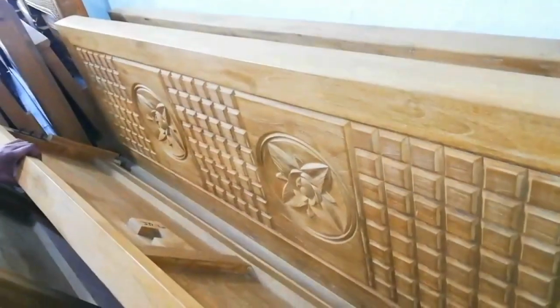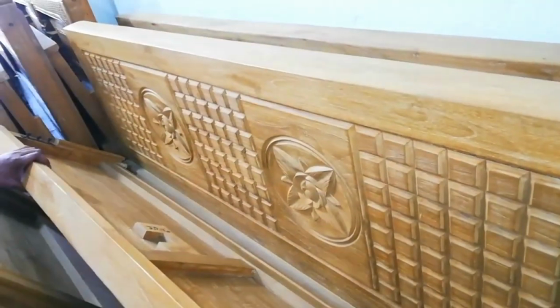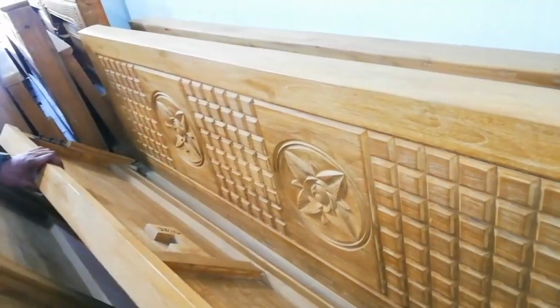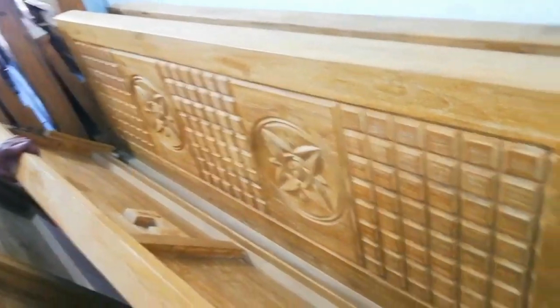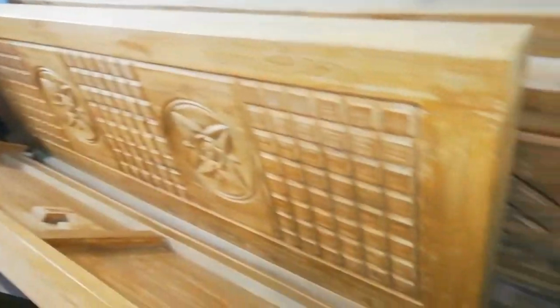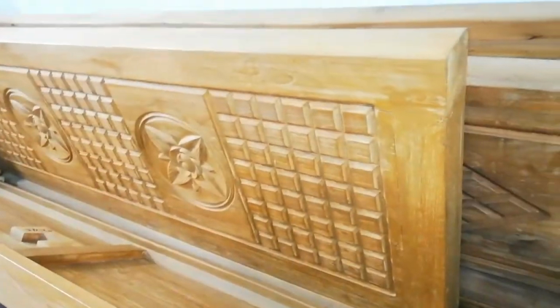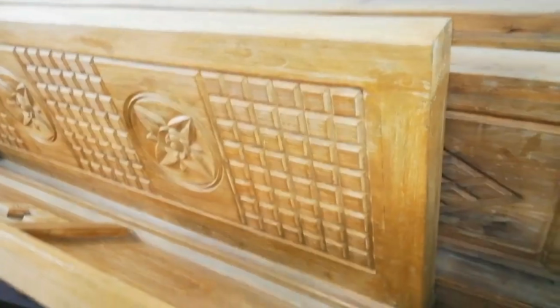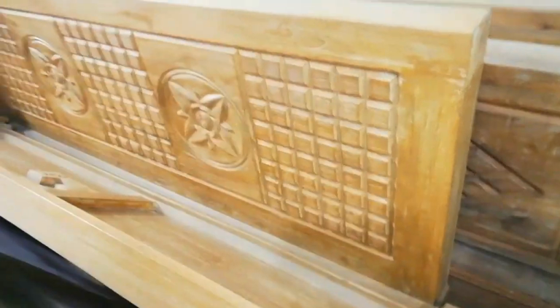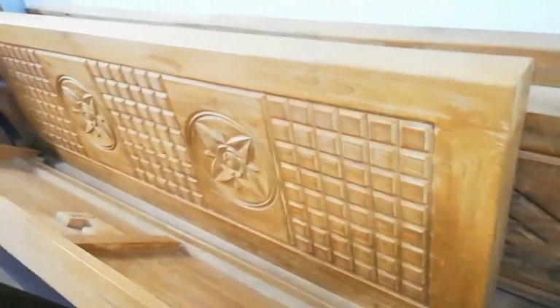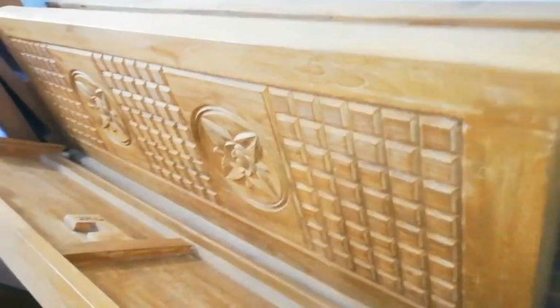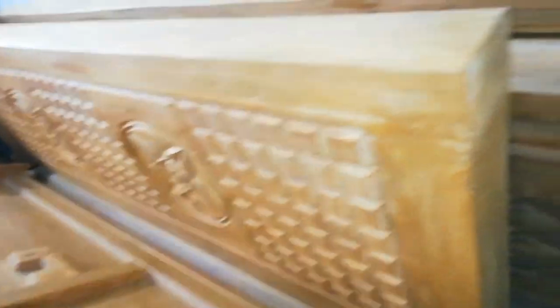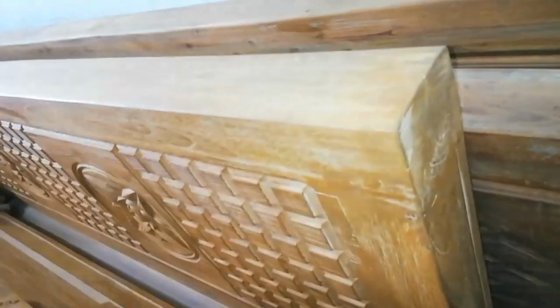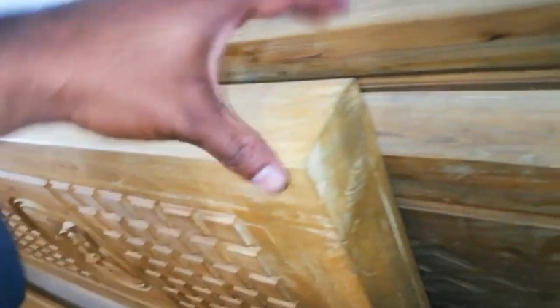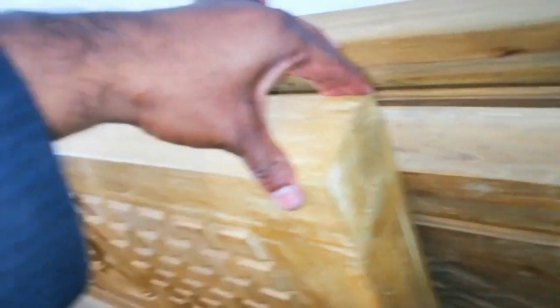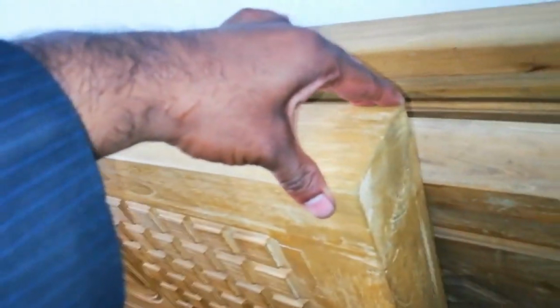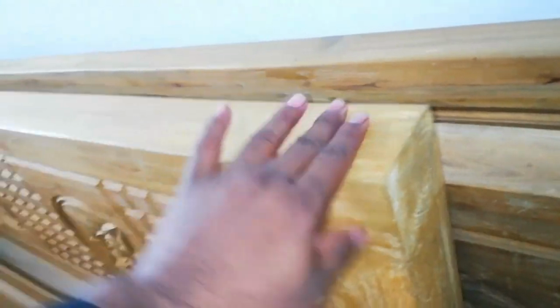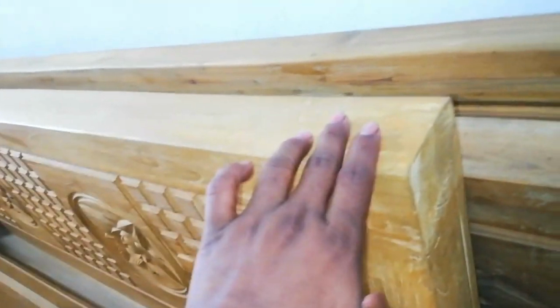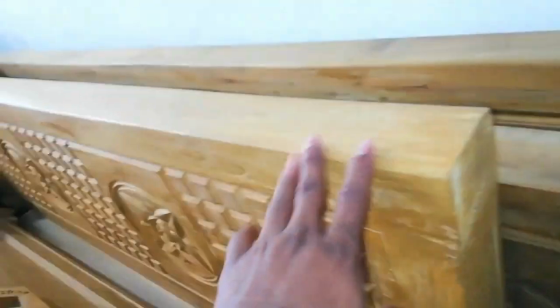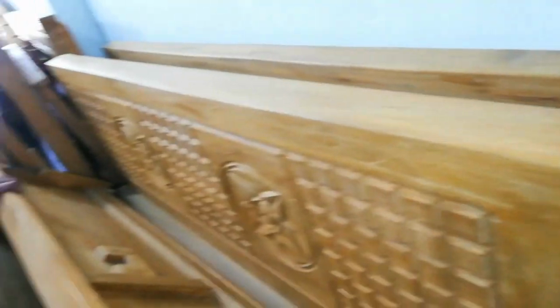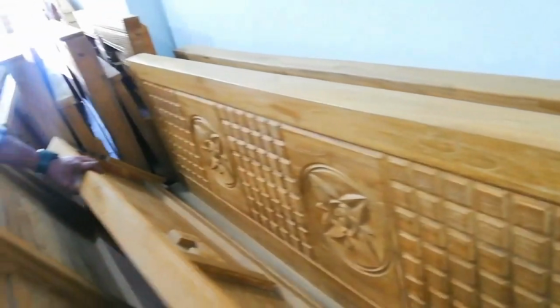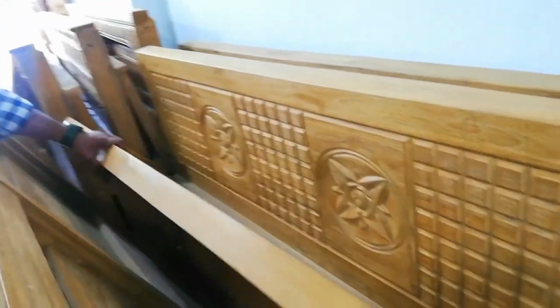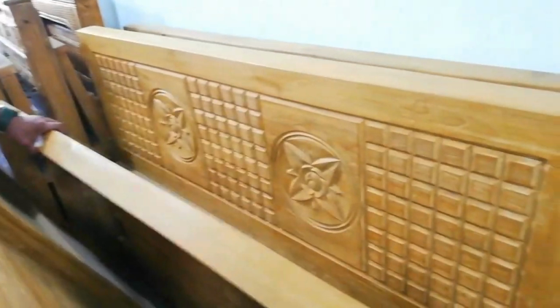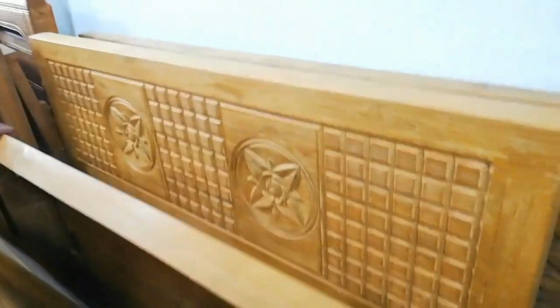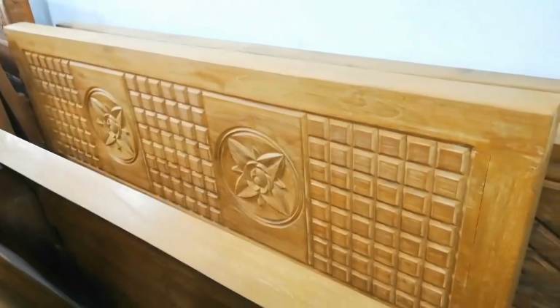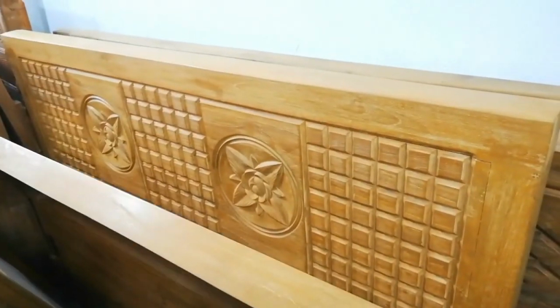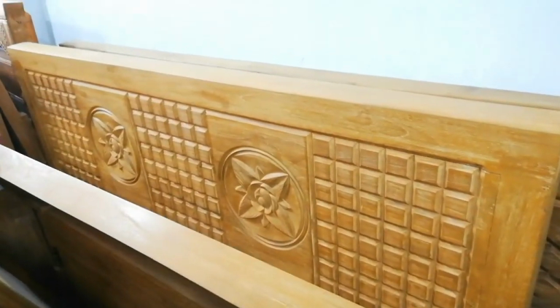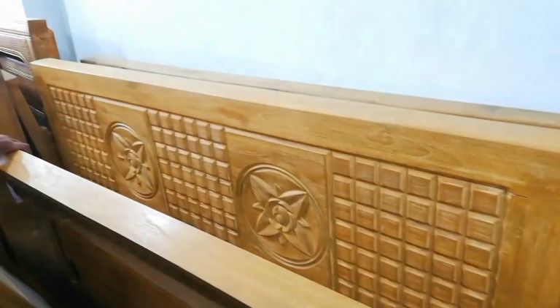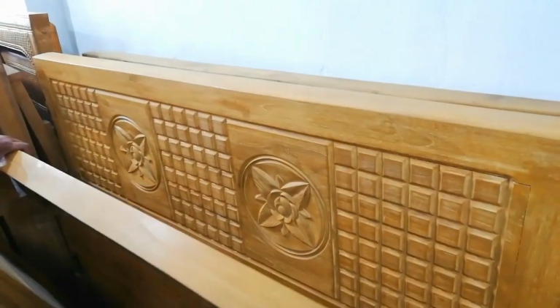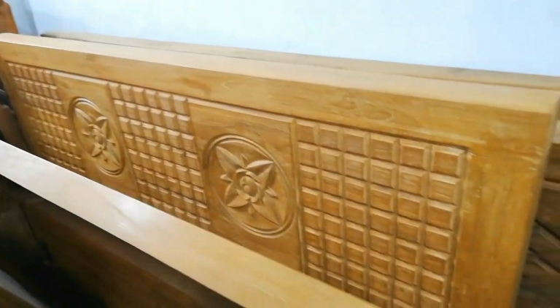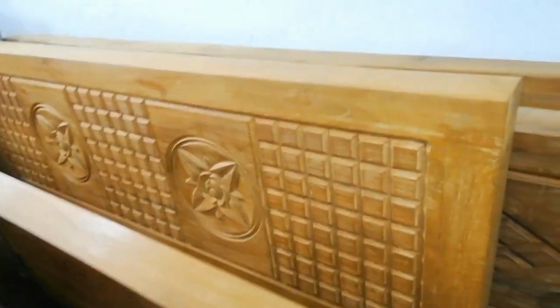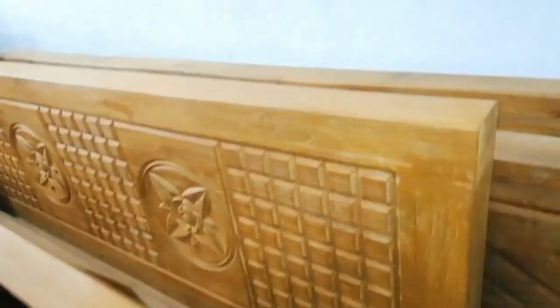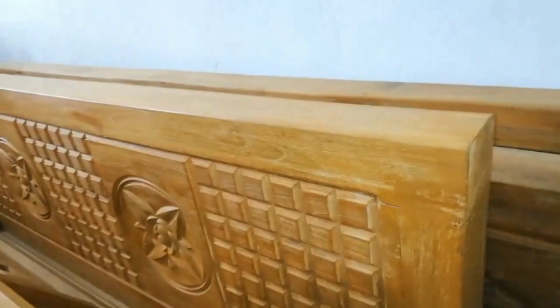That is a simple design. The price is 6,500.